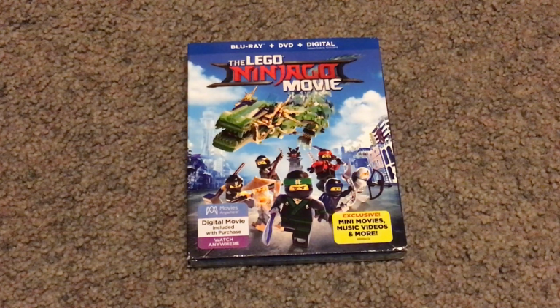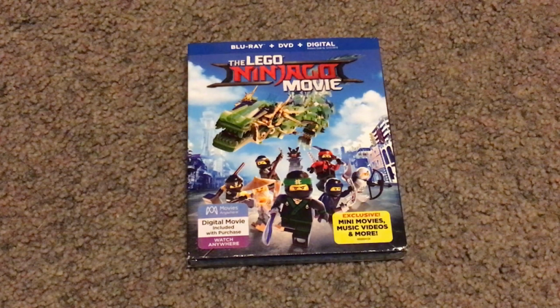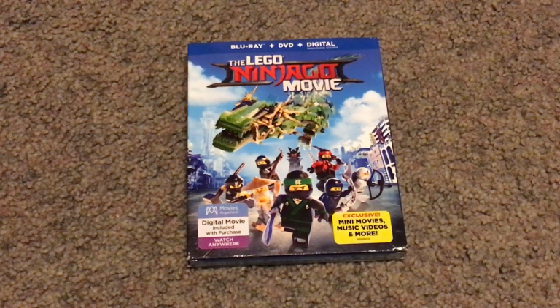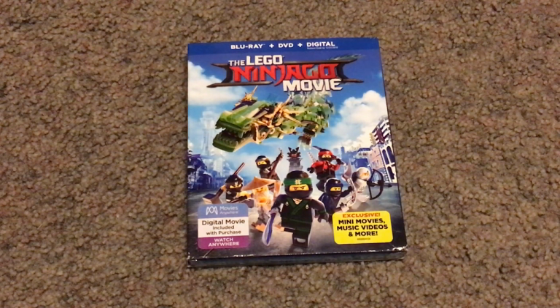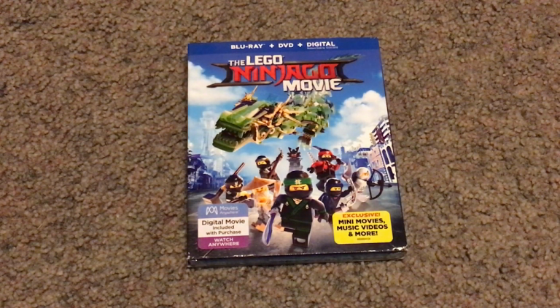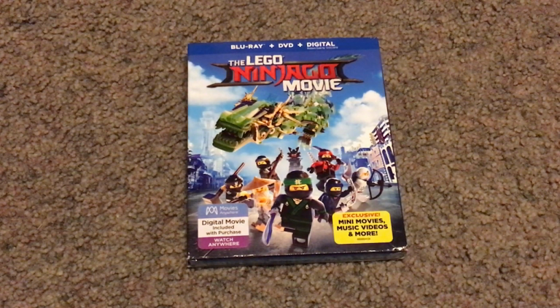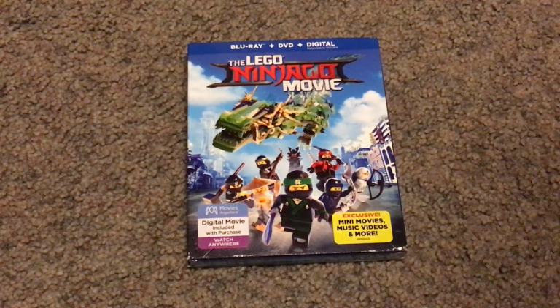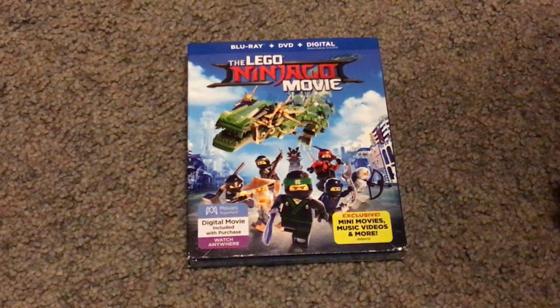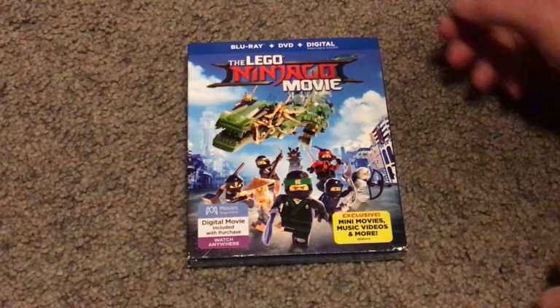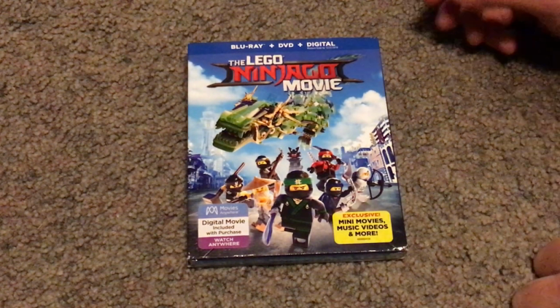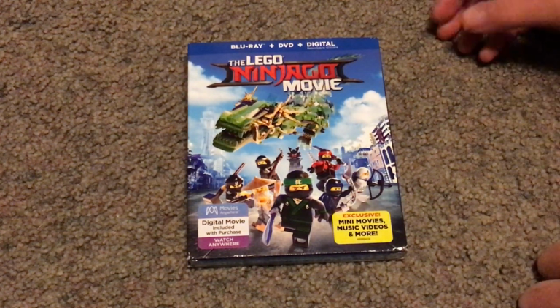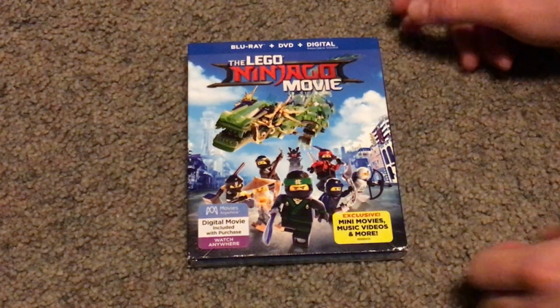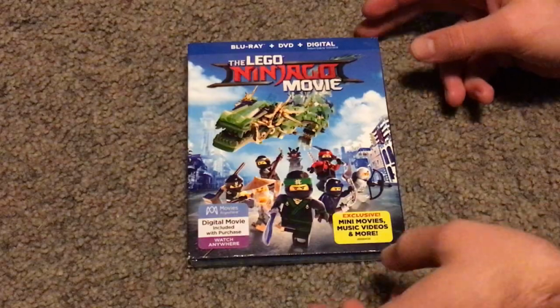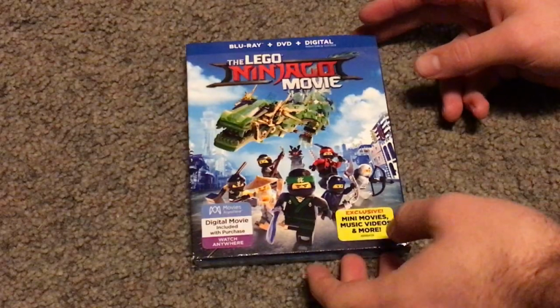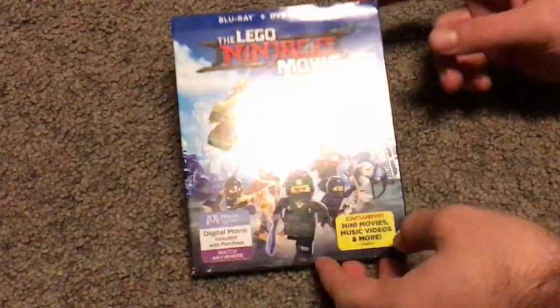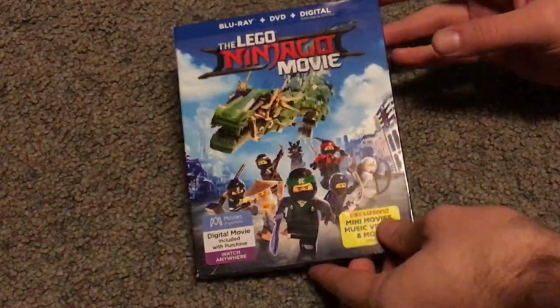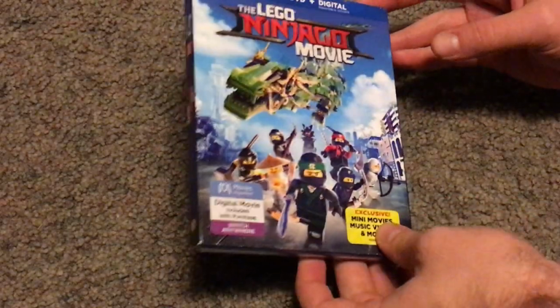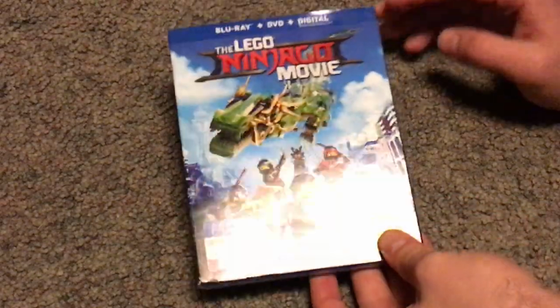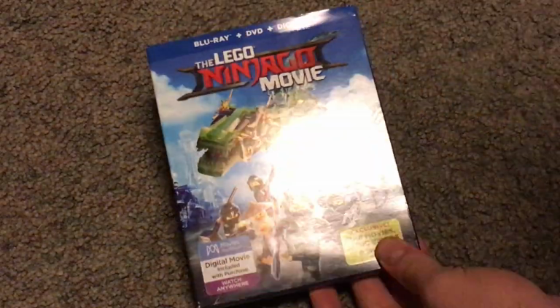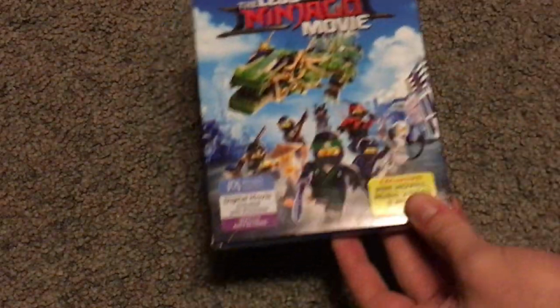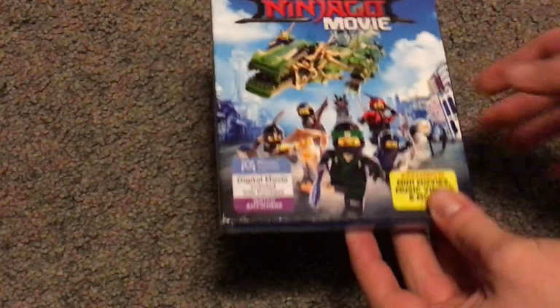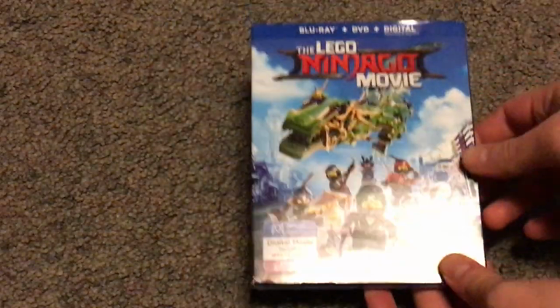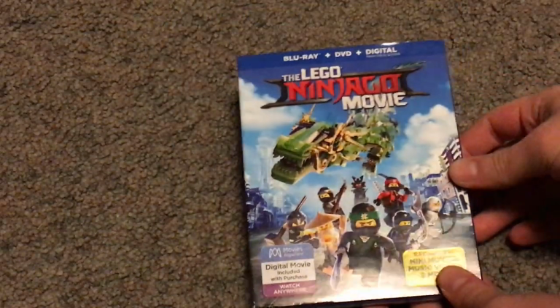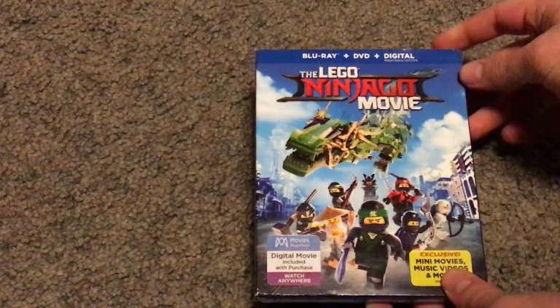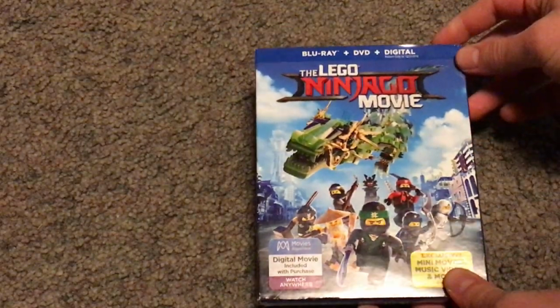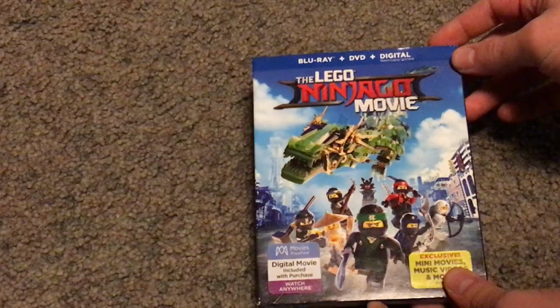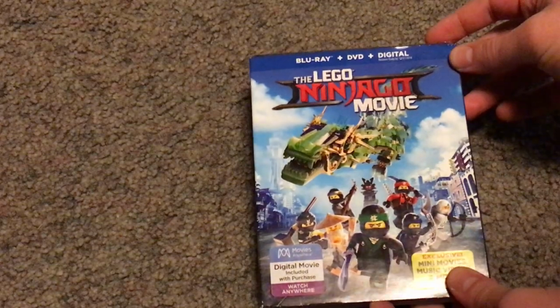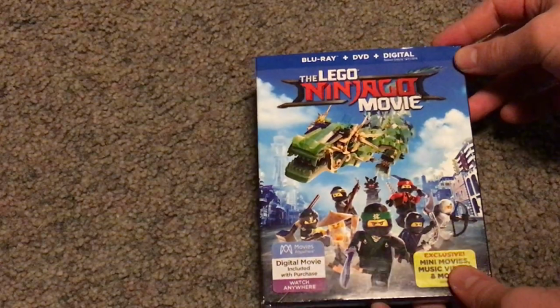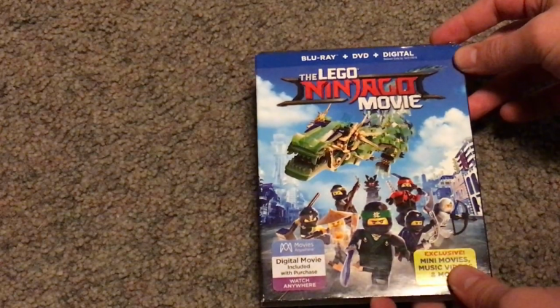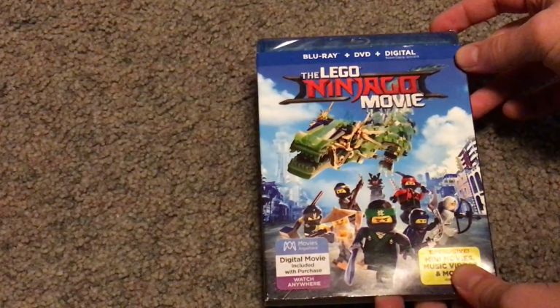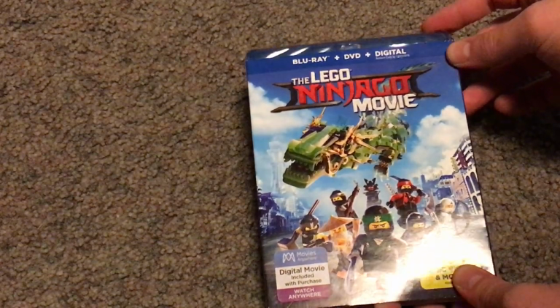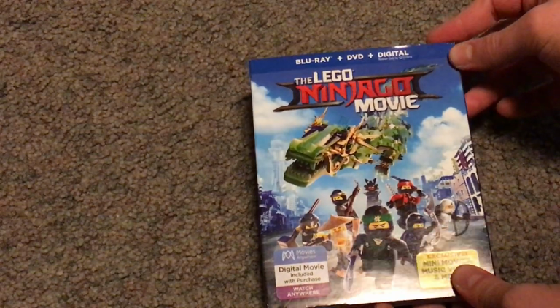Well hello everyone, and here I am with another Blu-Ray unboxing, and this one is being on the Lincoln and Jocko movie. Now I've kind of gotten around to getting this so late, but that's kind of the way it goes sometimes.